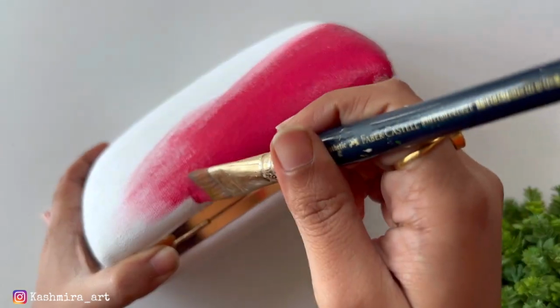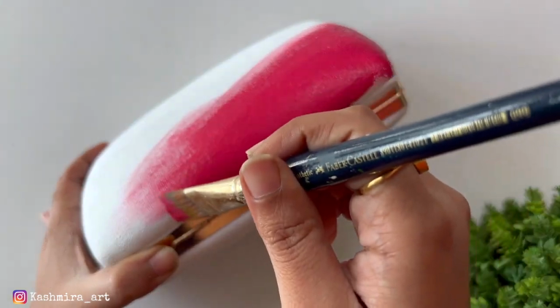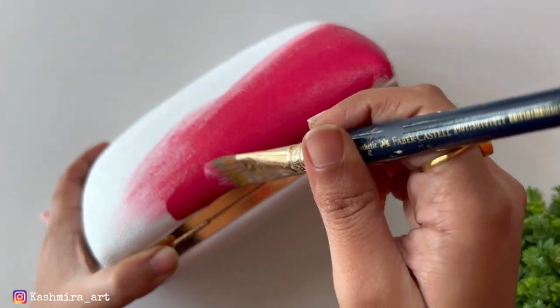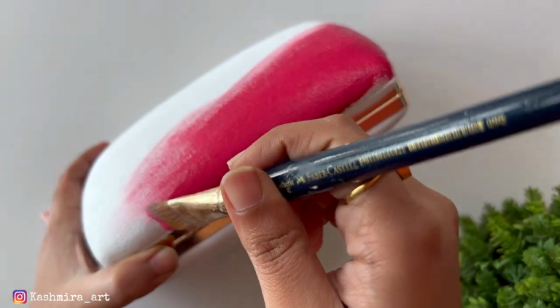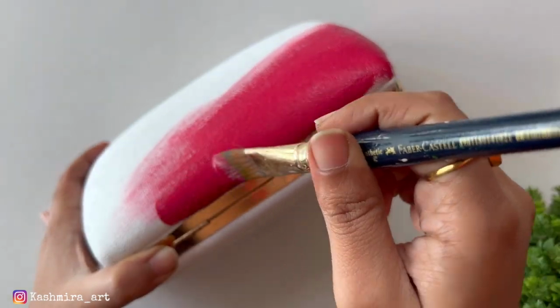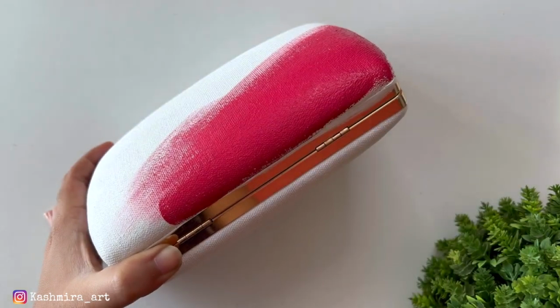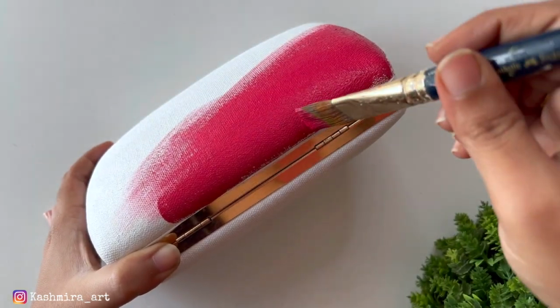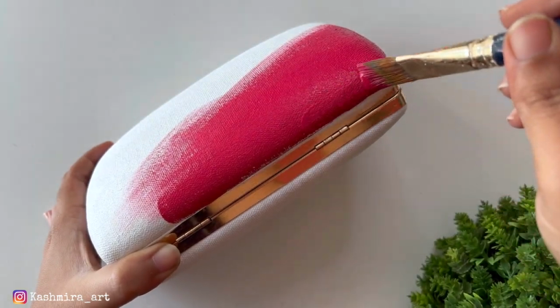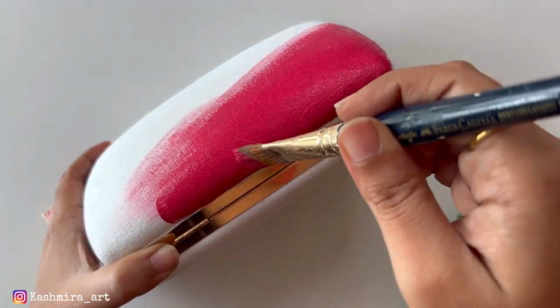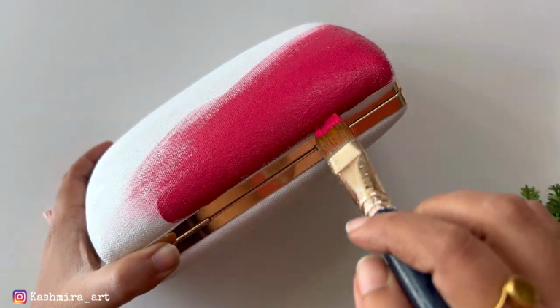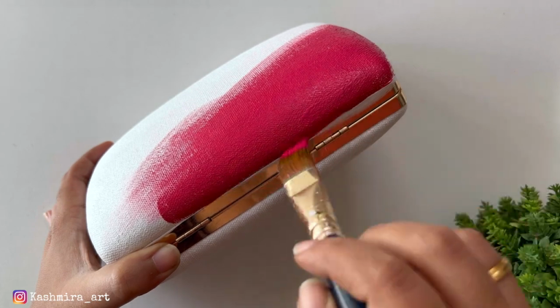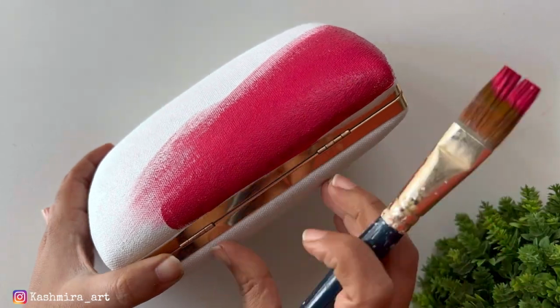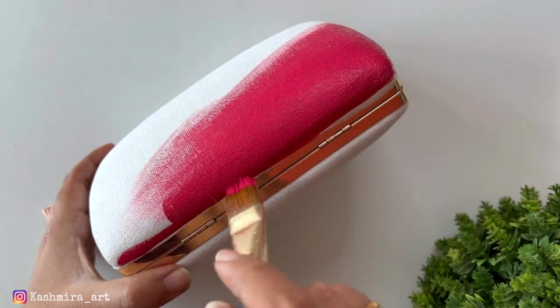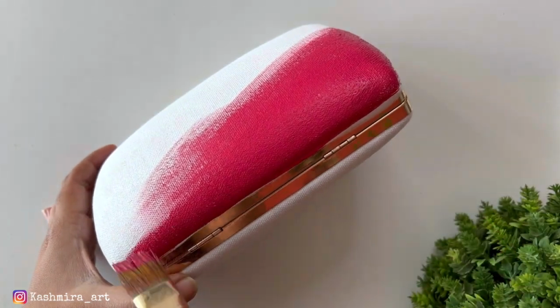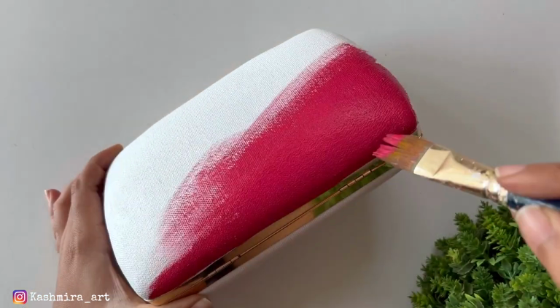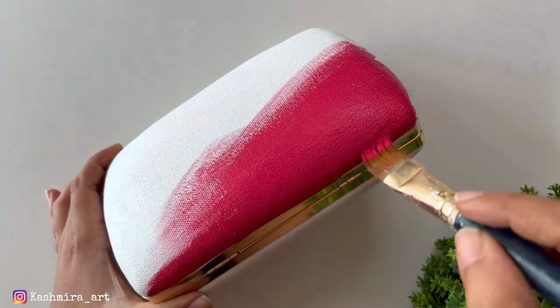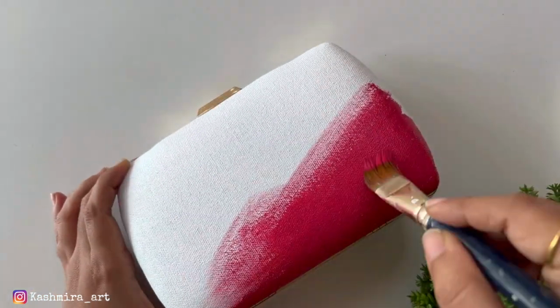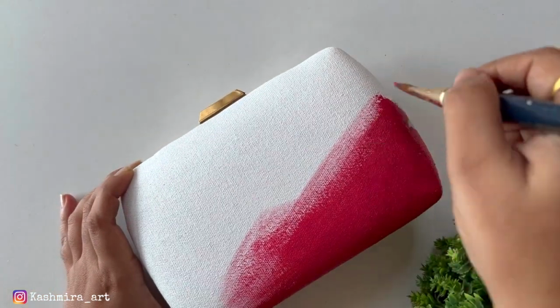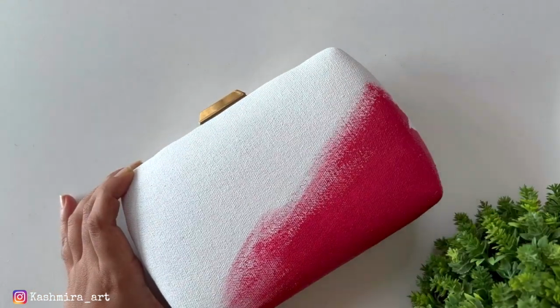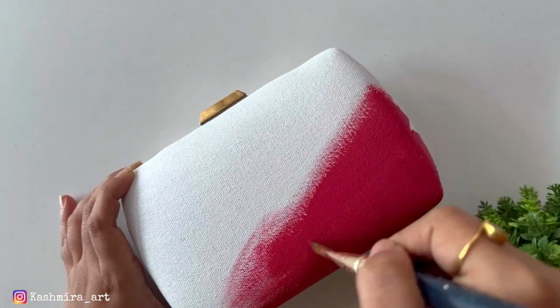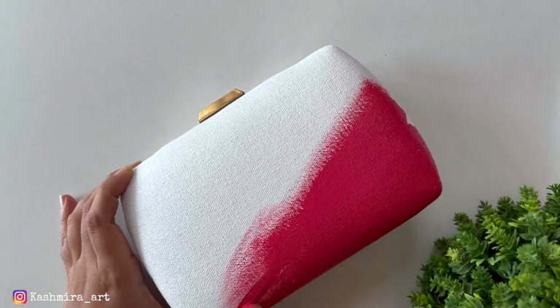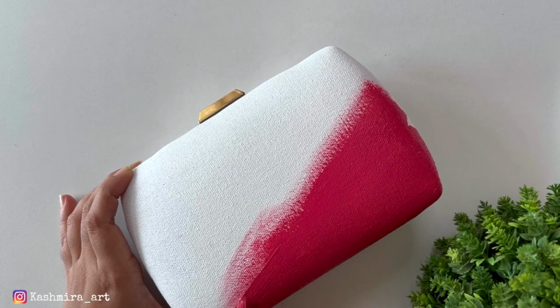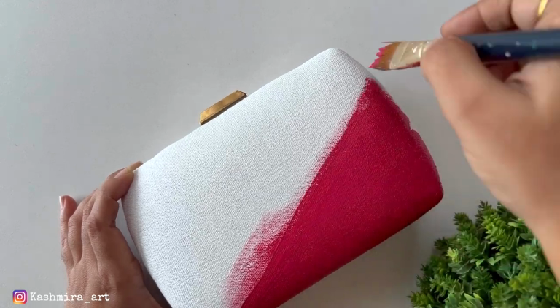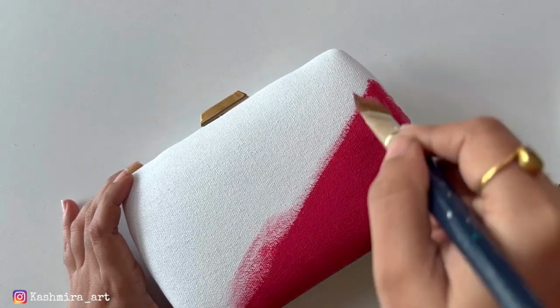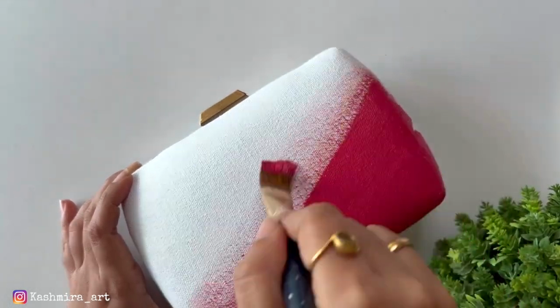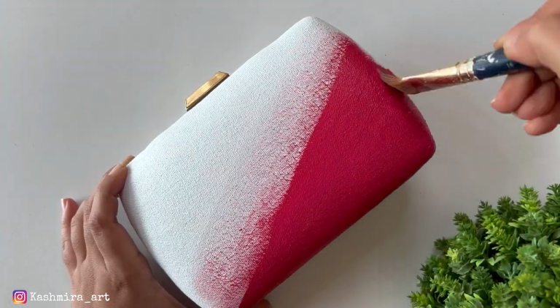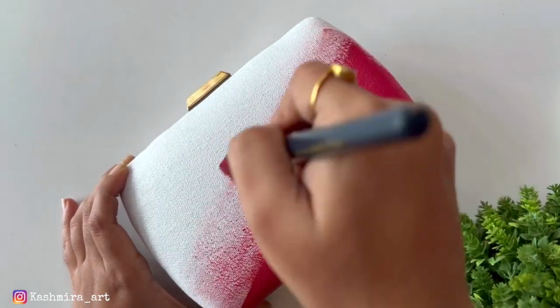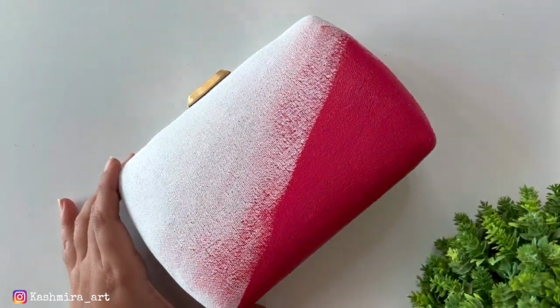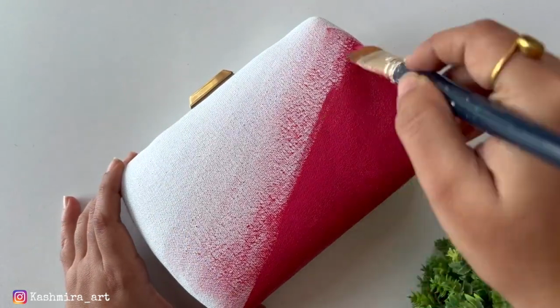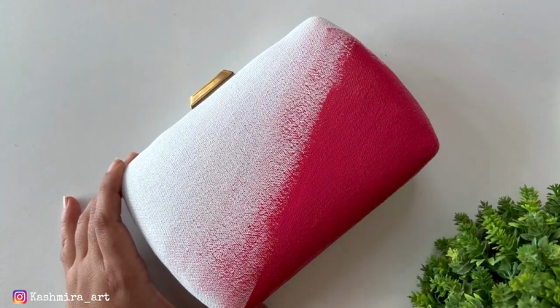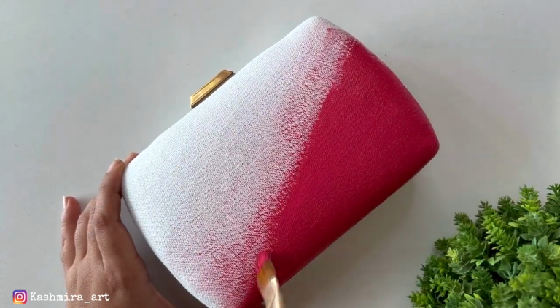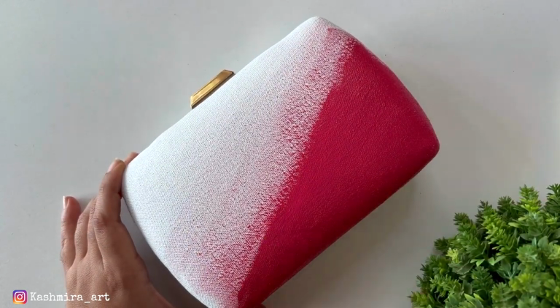Like I have used this color — it is multi-surface paint. You can also use acrylic paint. You can paint it on the fabric like this.